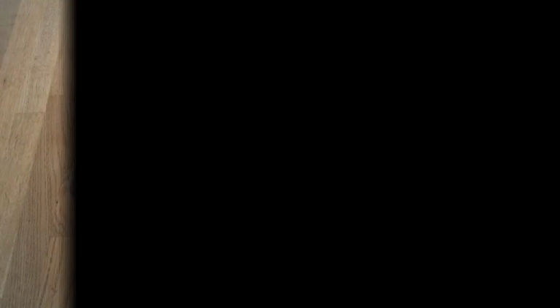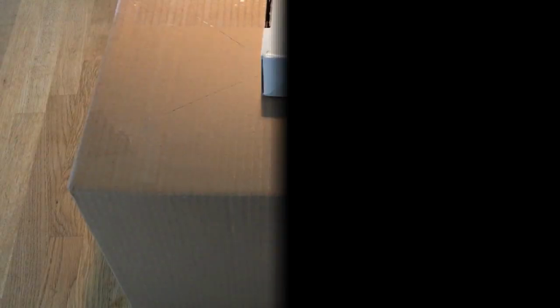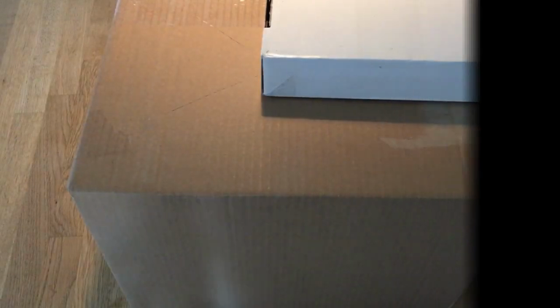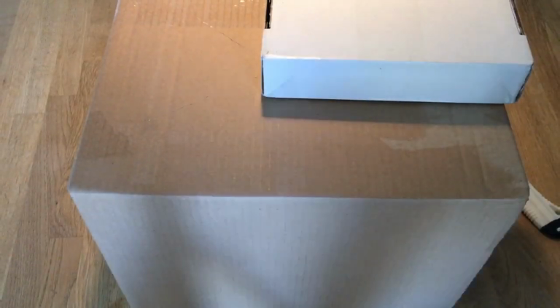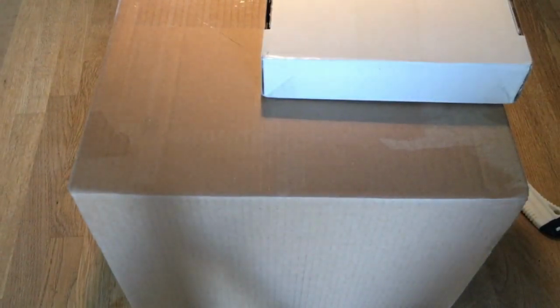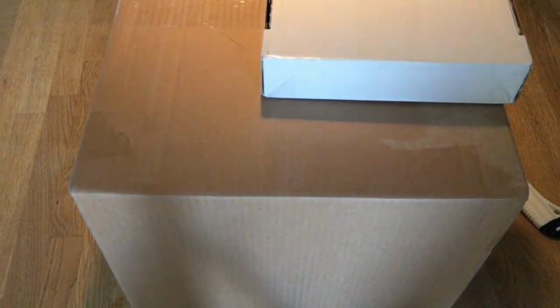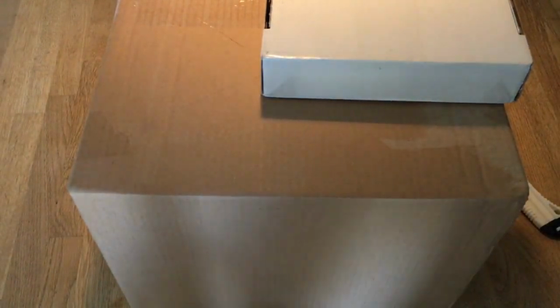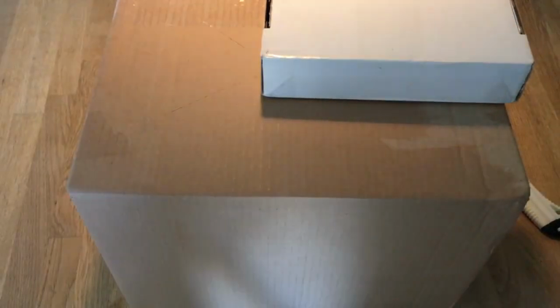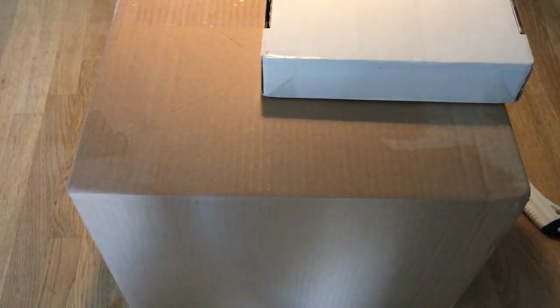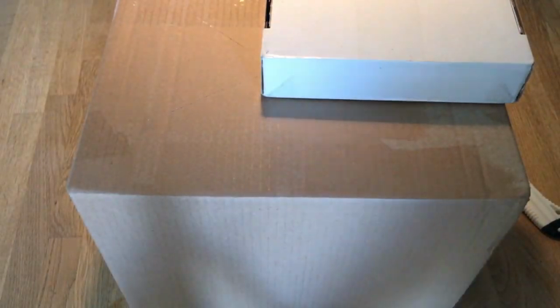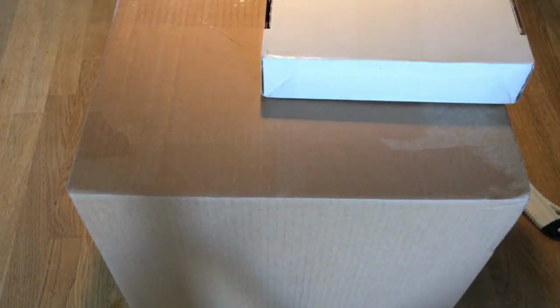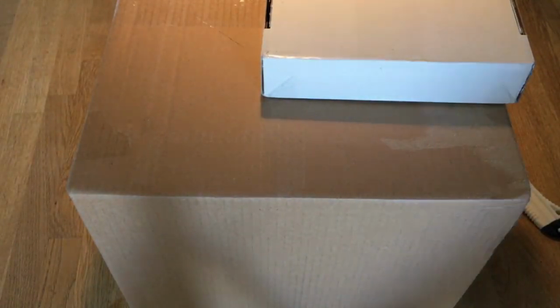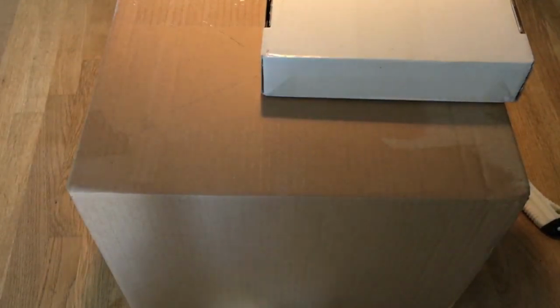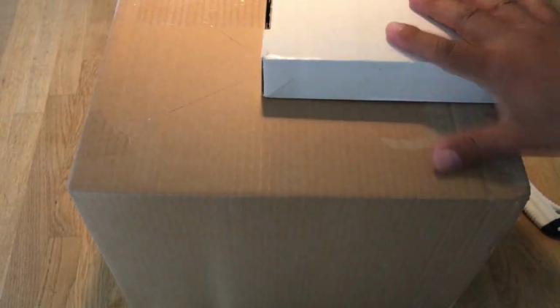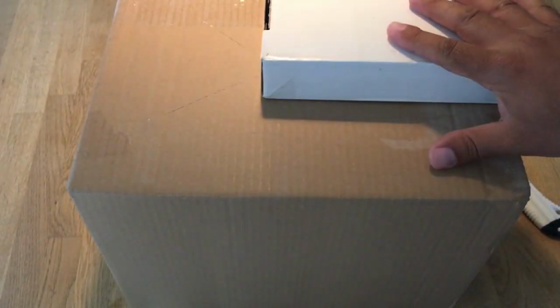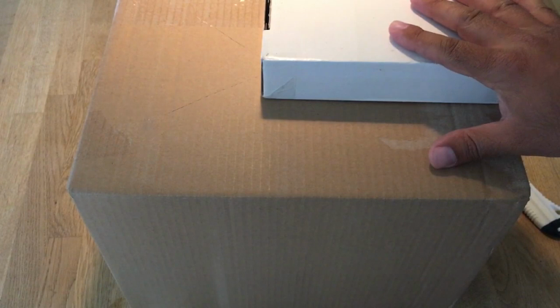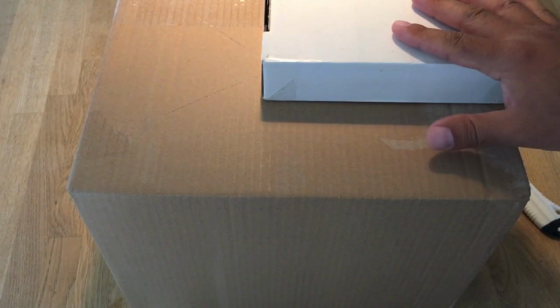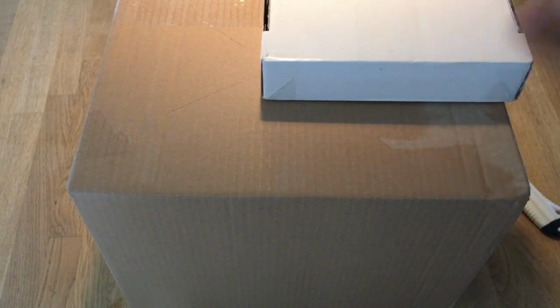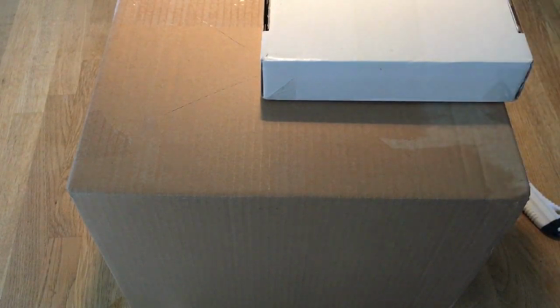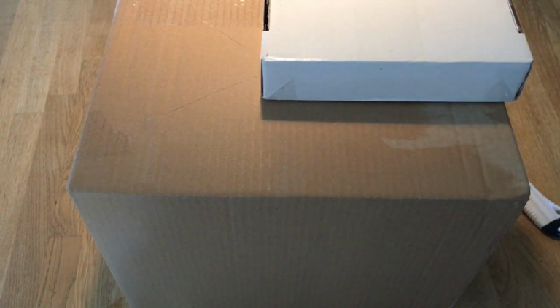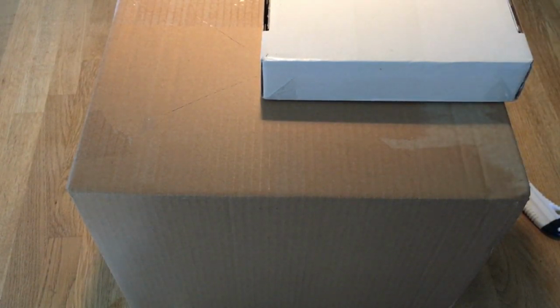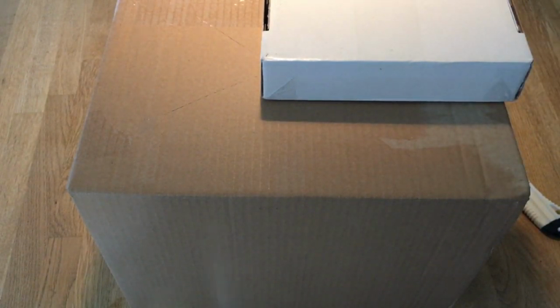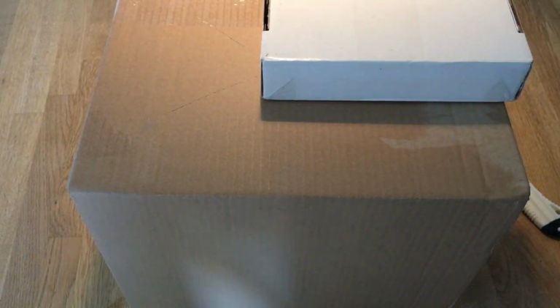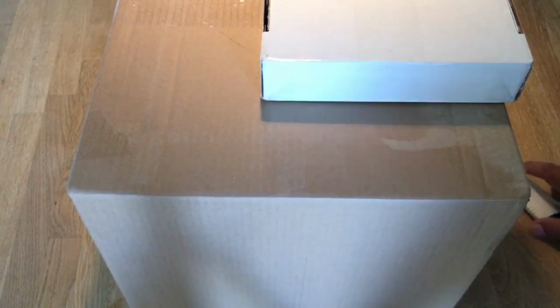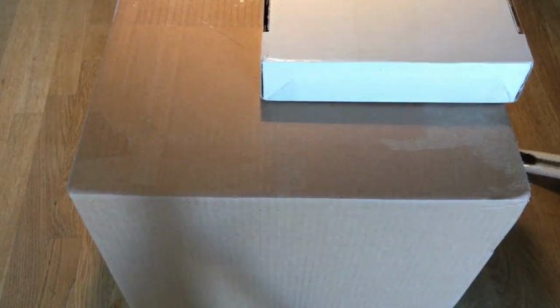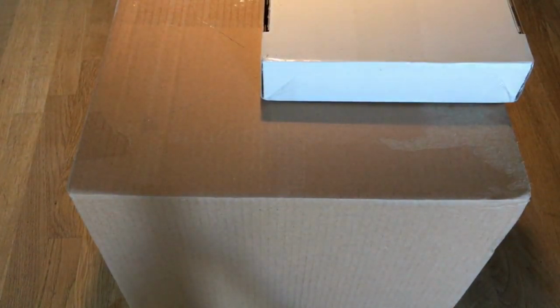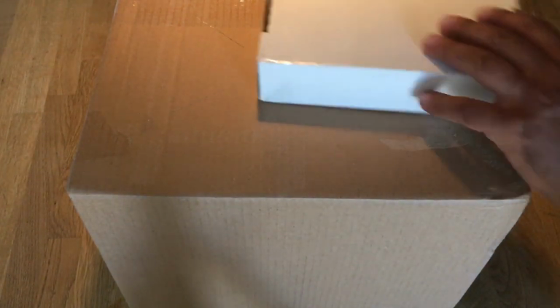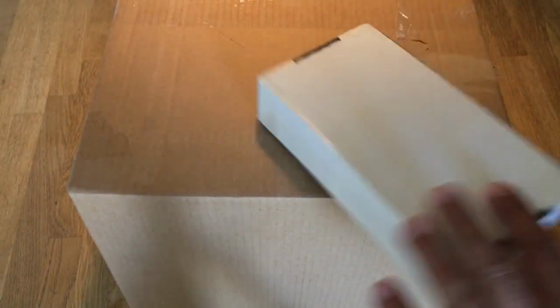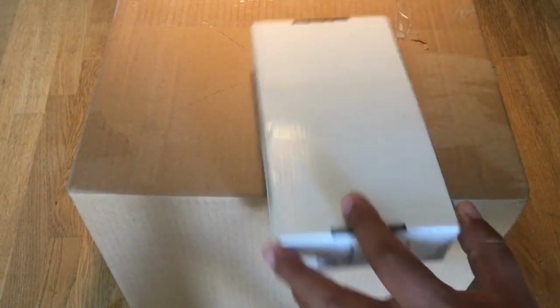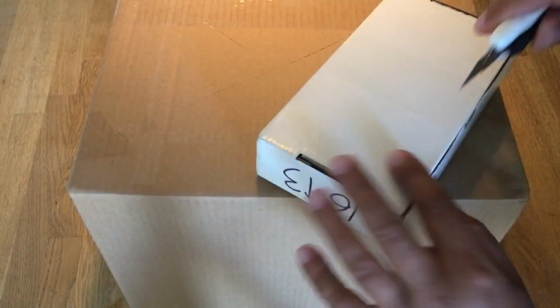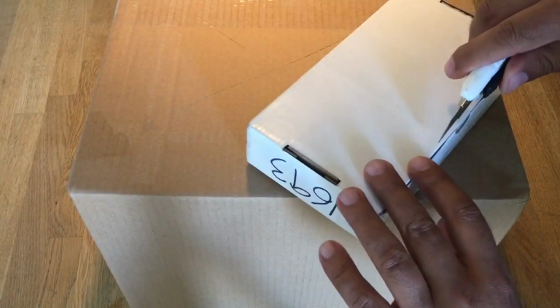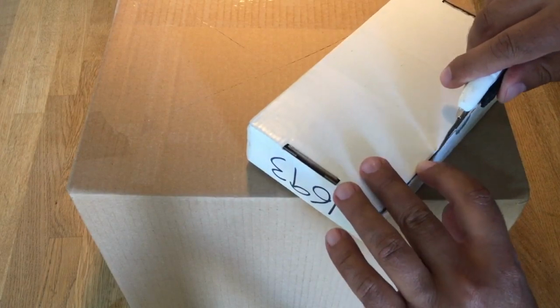Alright guys, RetroJango here. Welcome back to my channel. We got a couple of boxes today that we want to unbox, so let's just start with the little one.